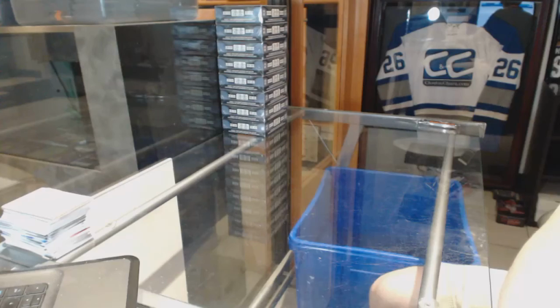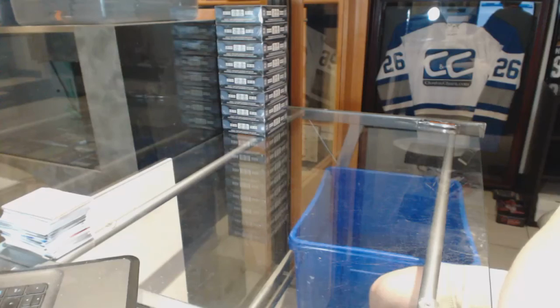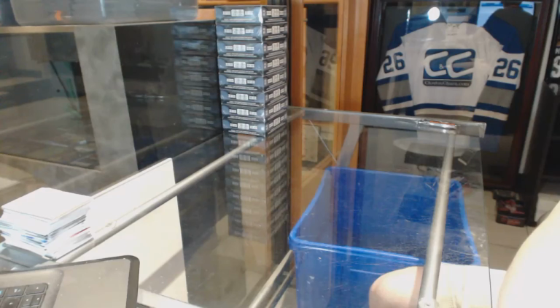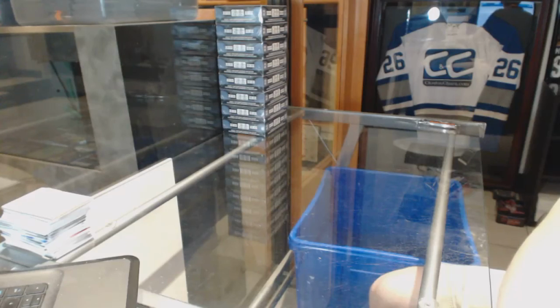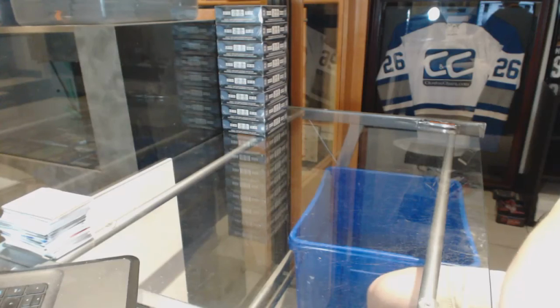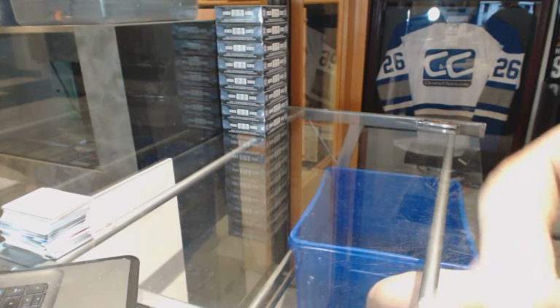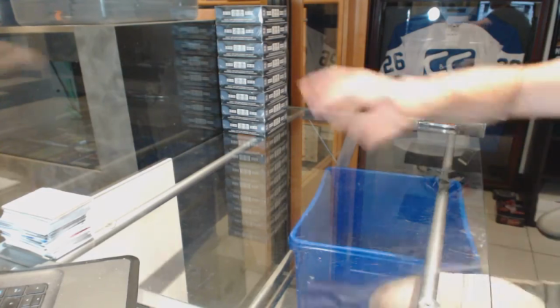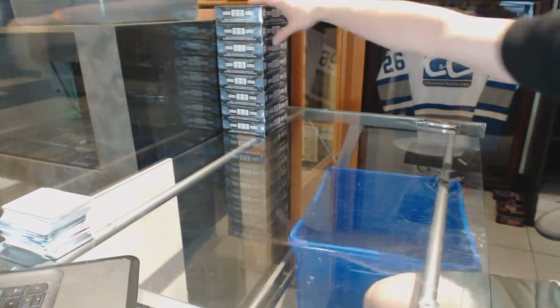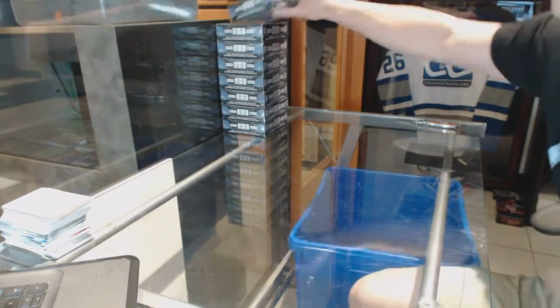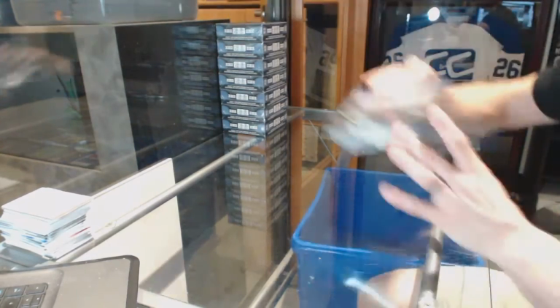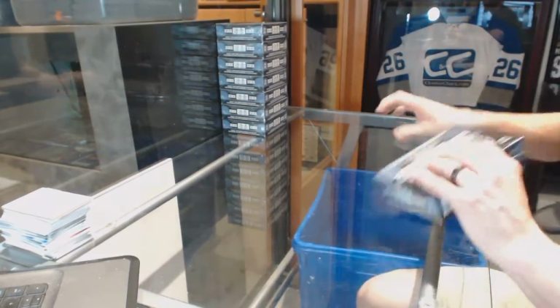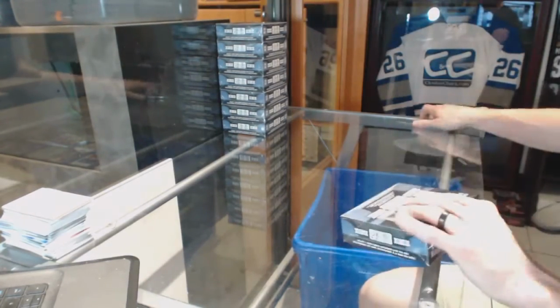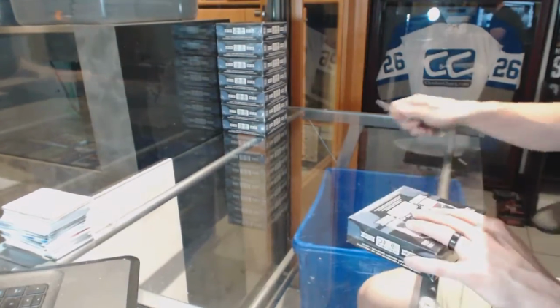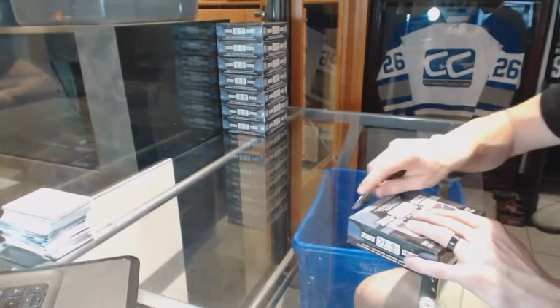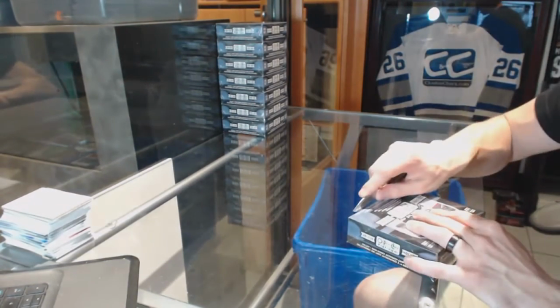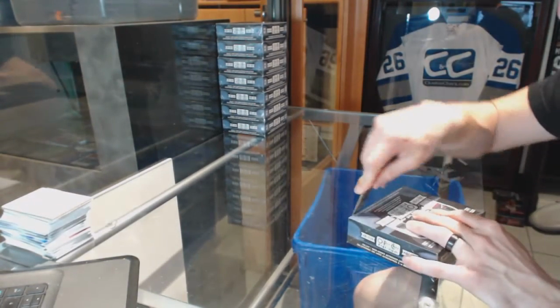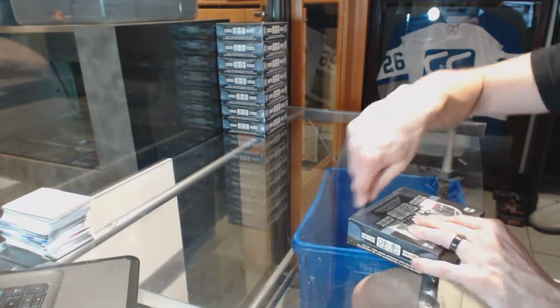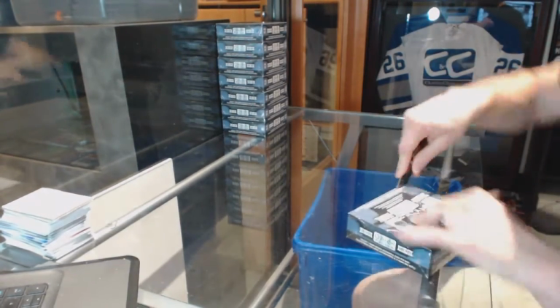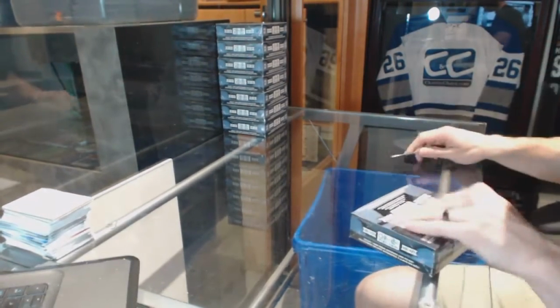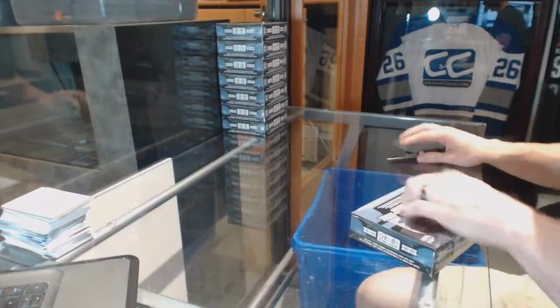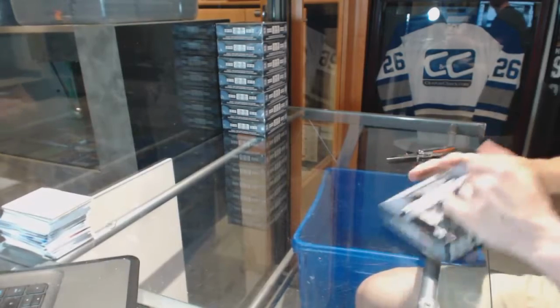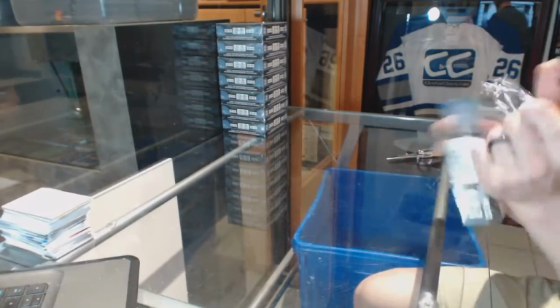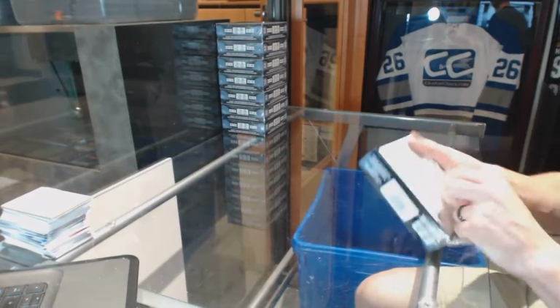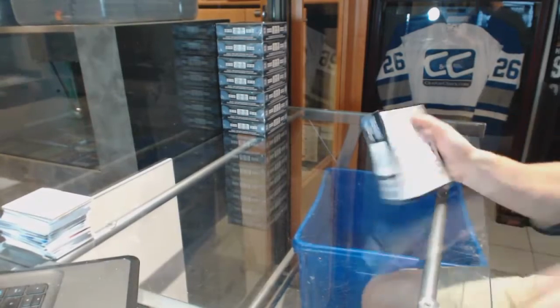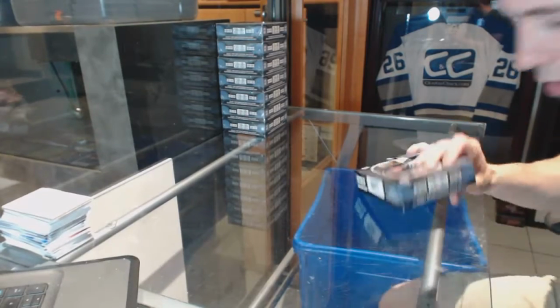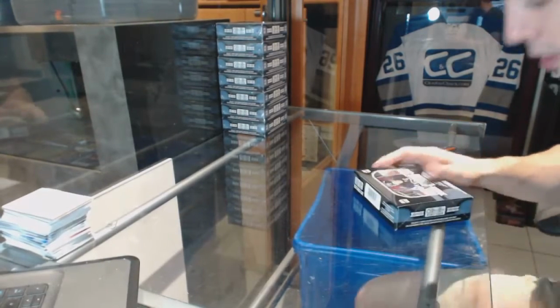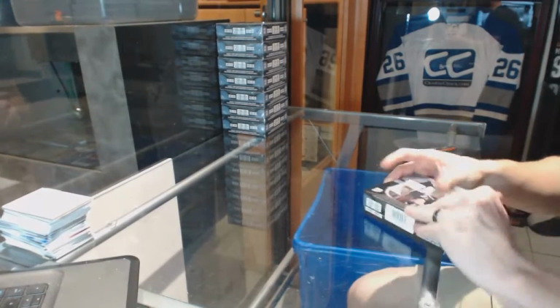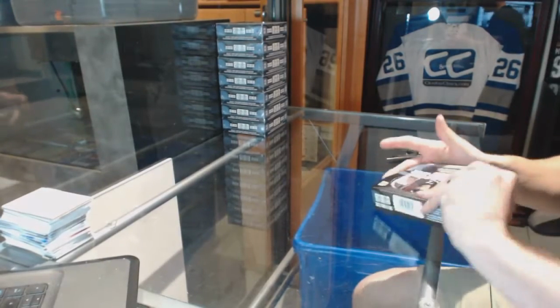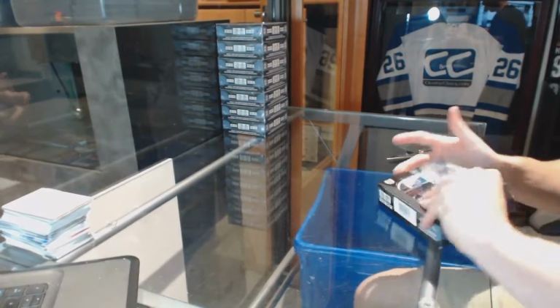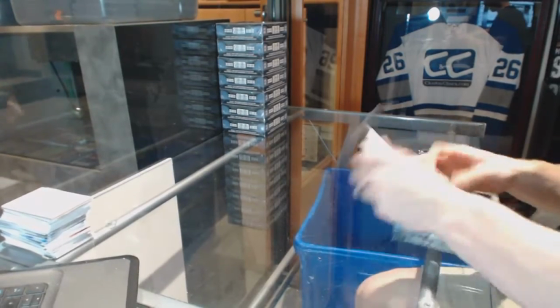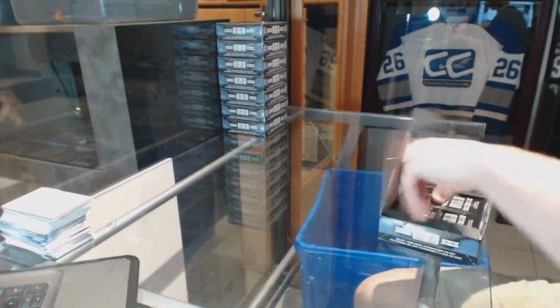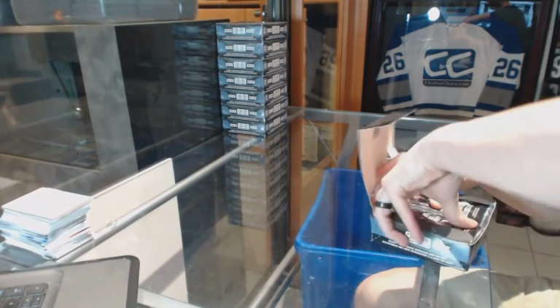30, 15, 16 — OPG Platinum 8-box half-case break. Good luck, everybody.